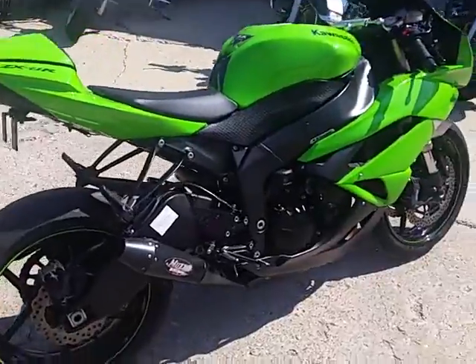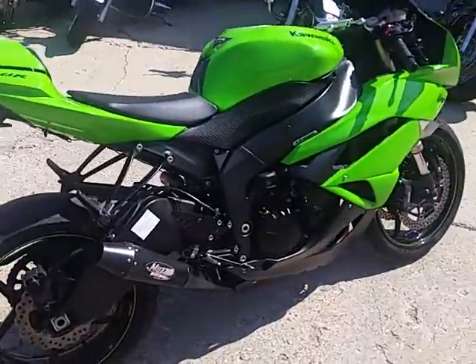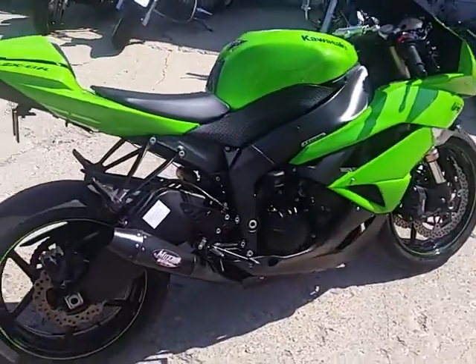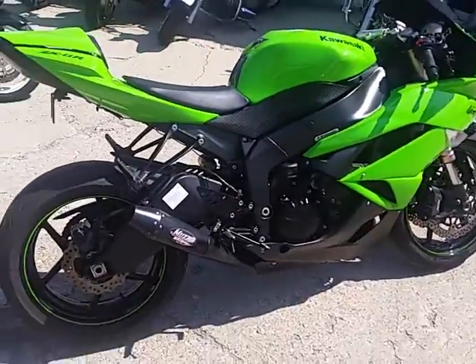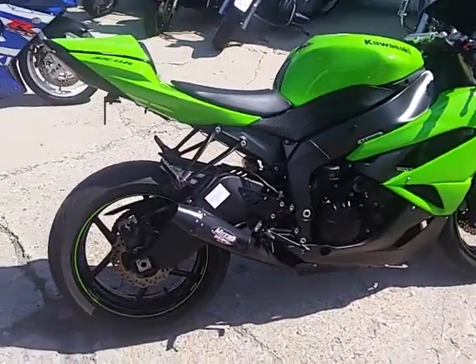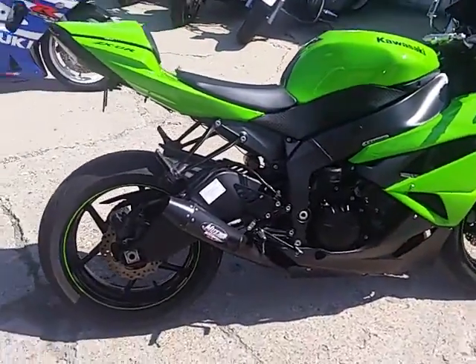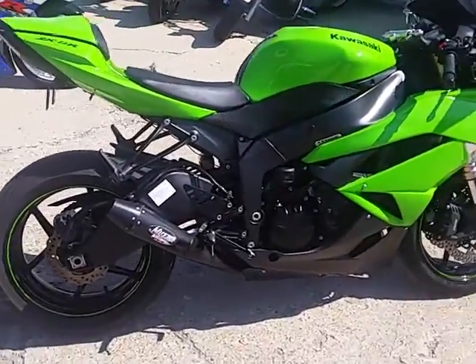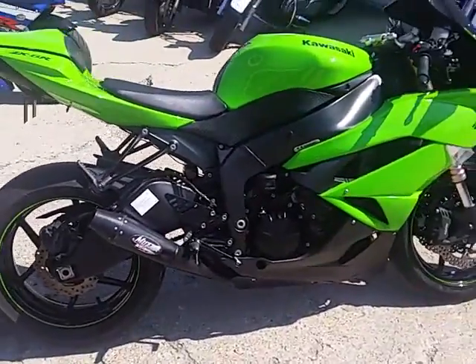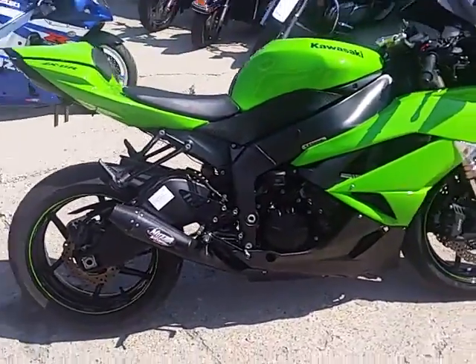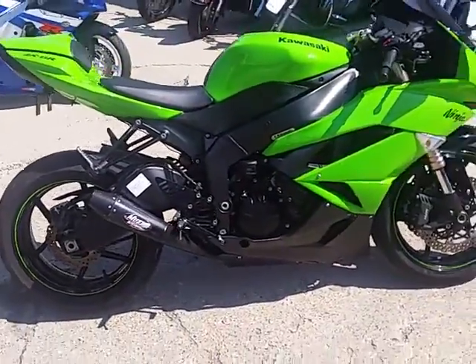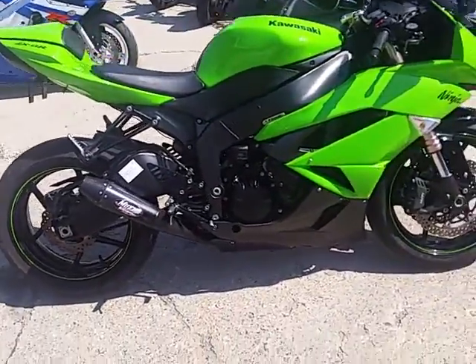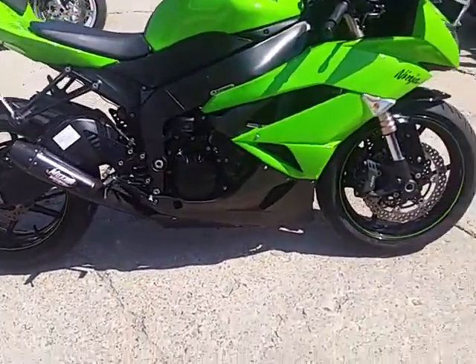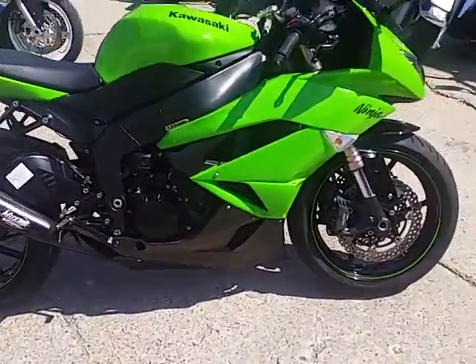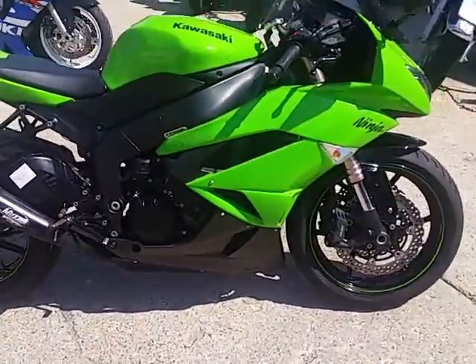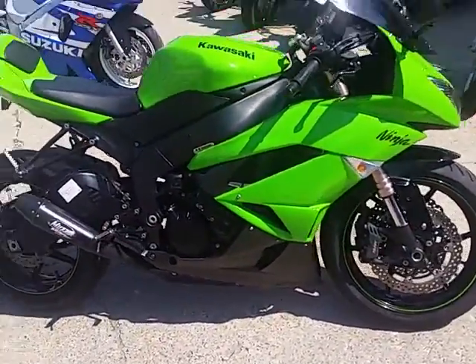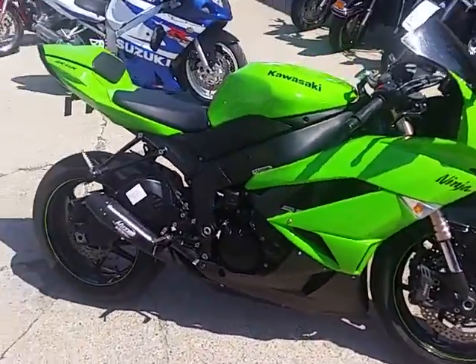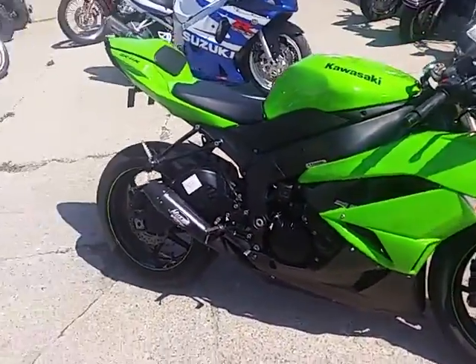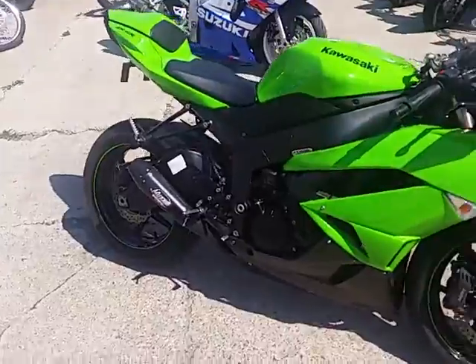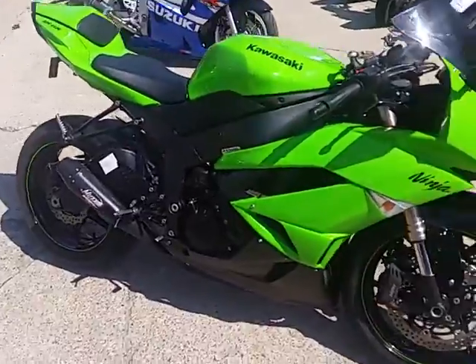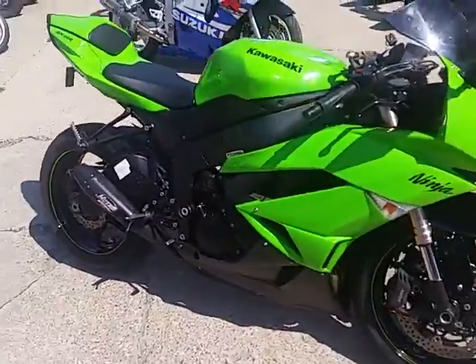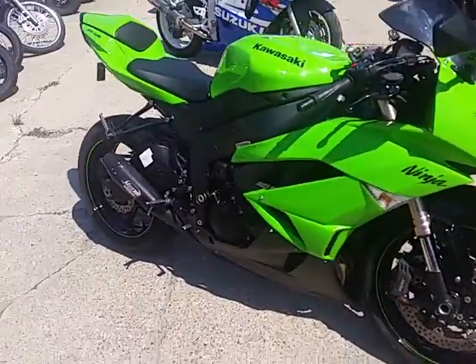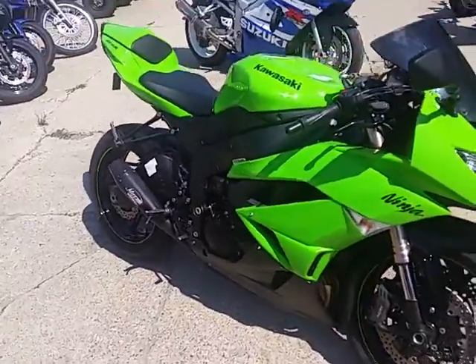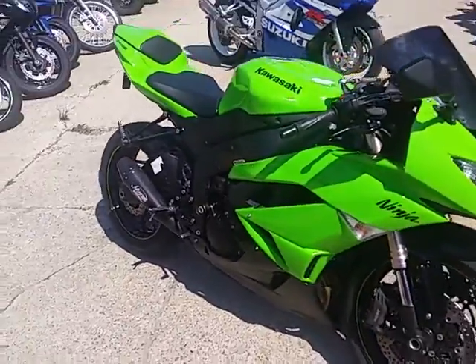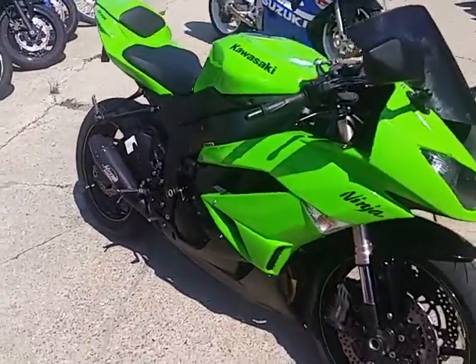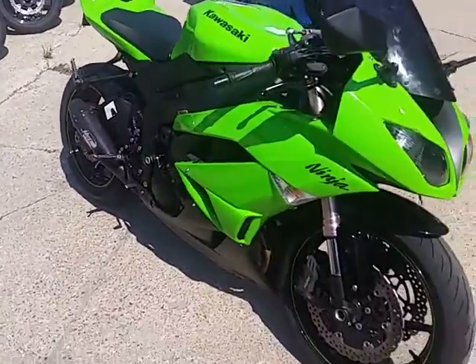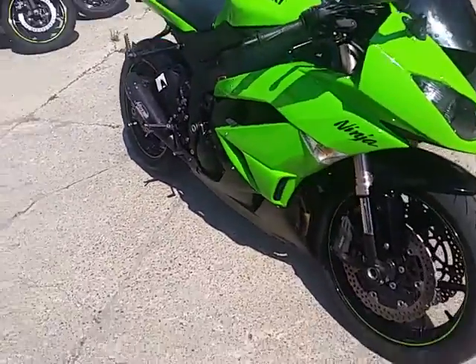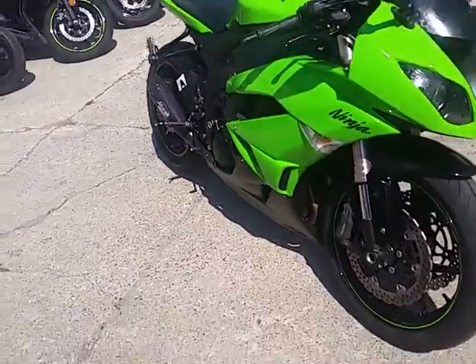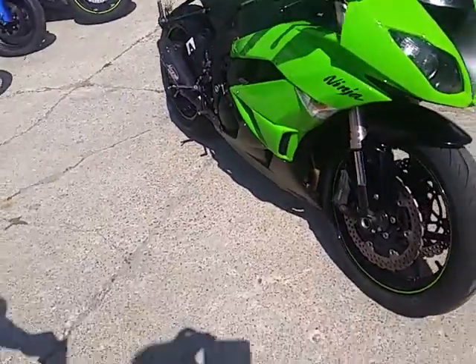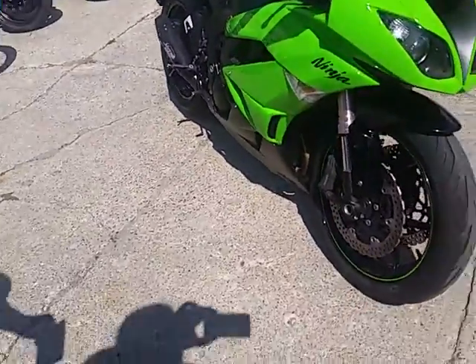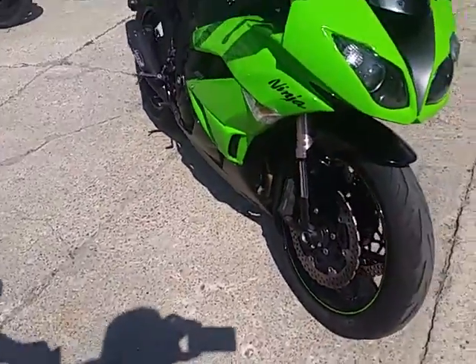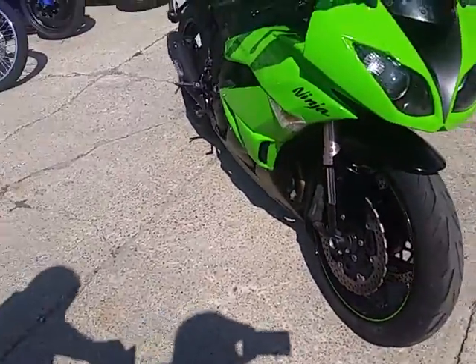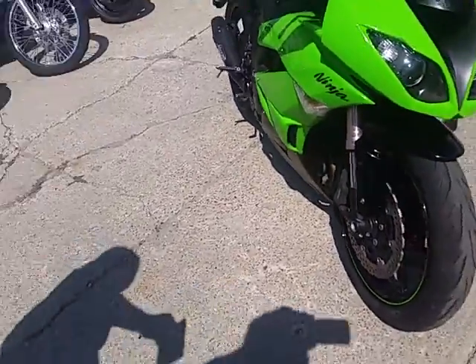We've got guaranteed financing on them, we've got lease programs. This one's a 2009 Kawasaki ZX-6R. It's got the green special paint scheme. This thing's awesome, man.